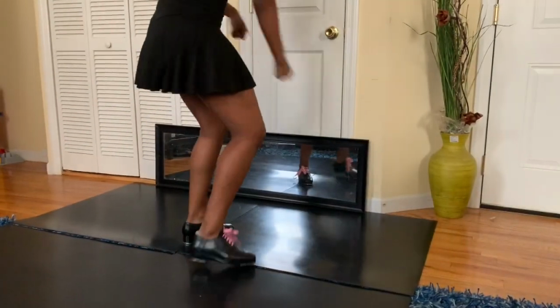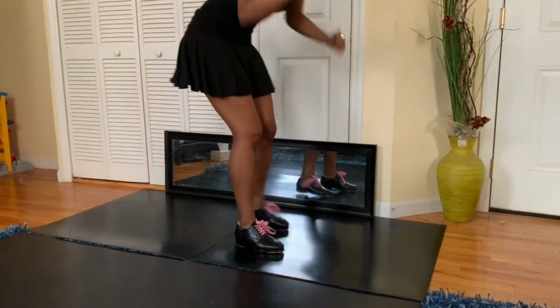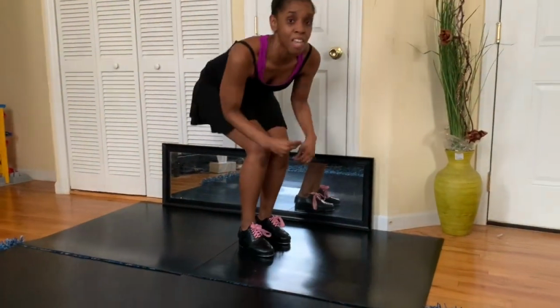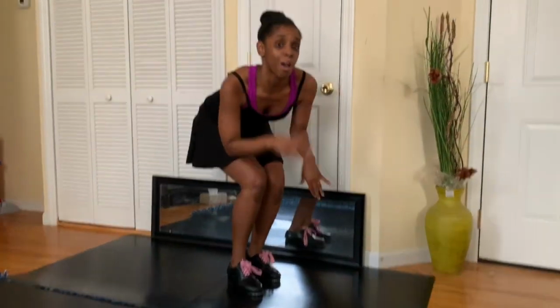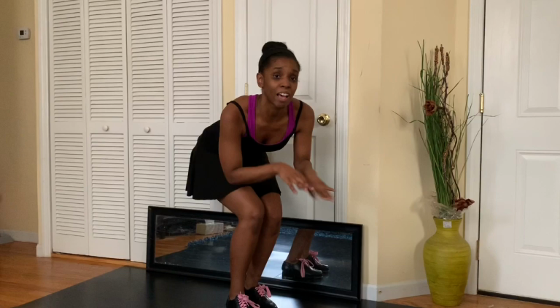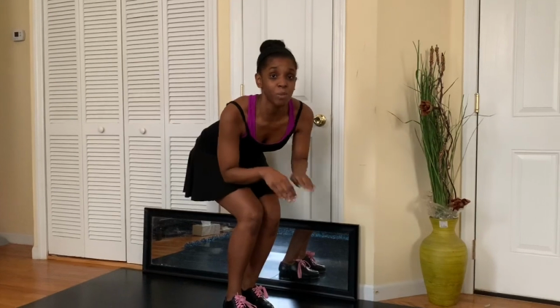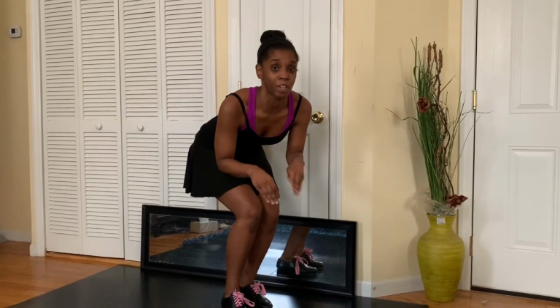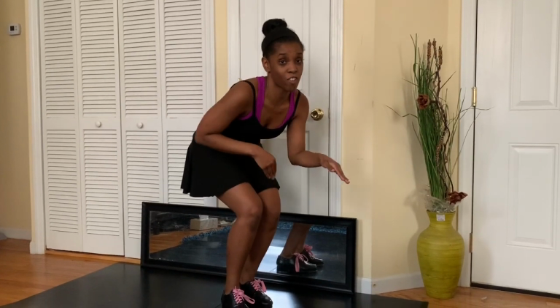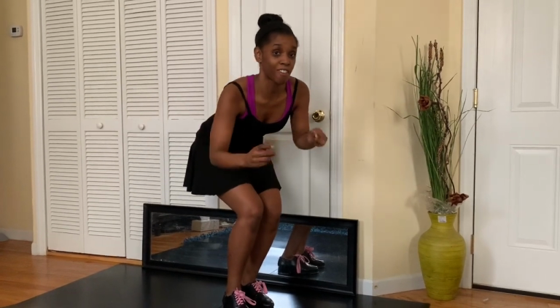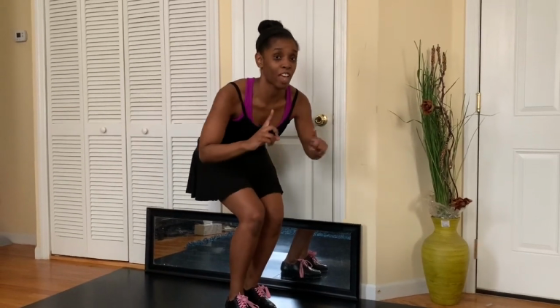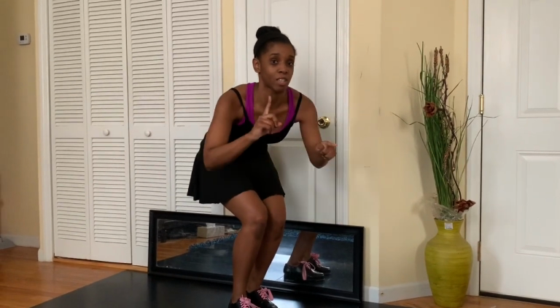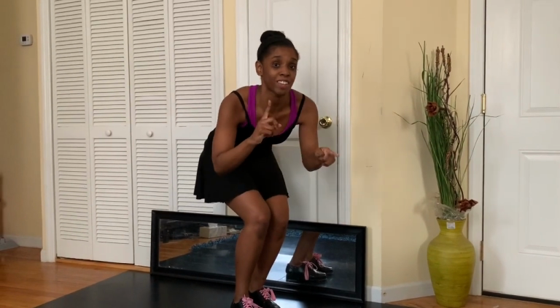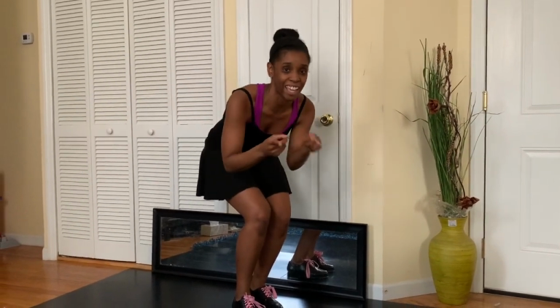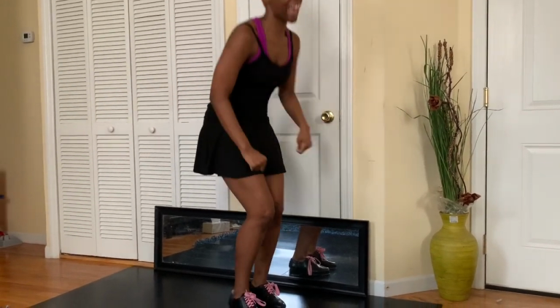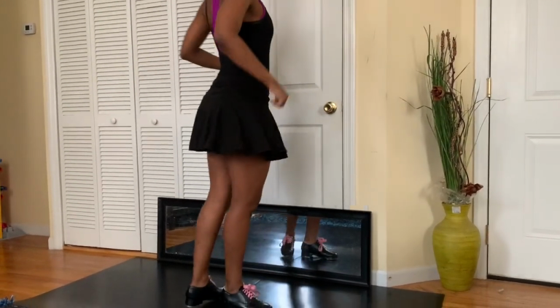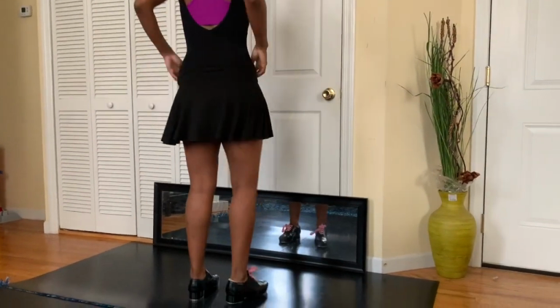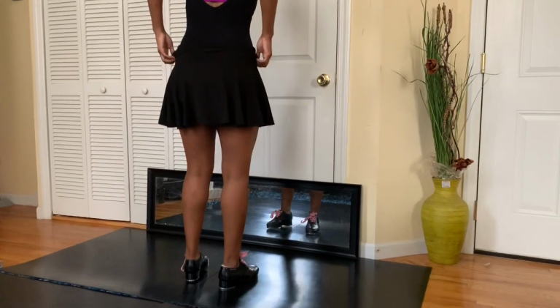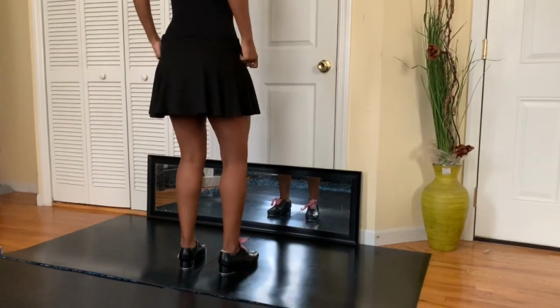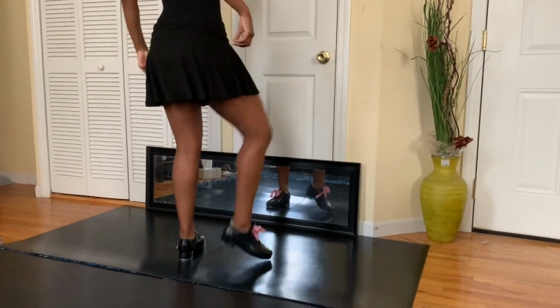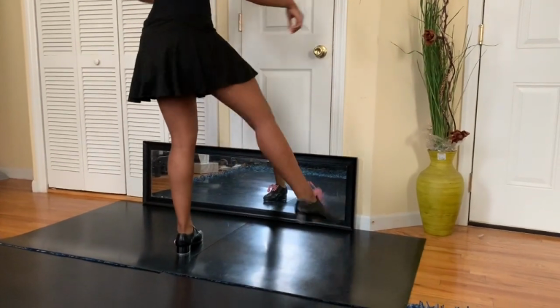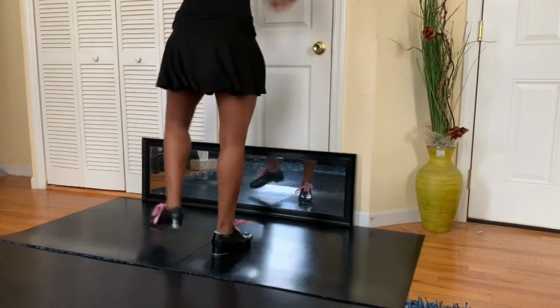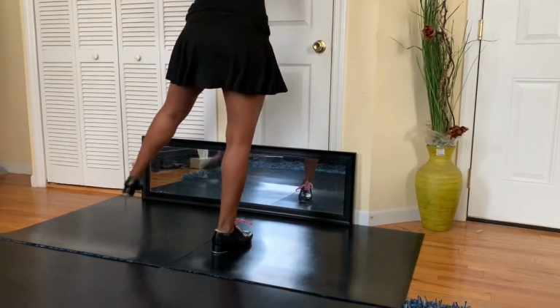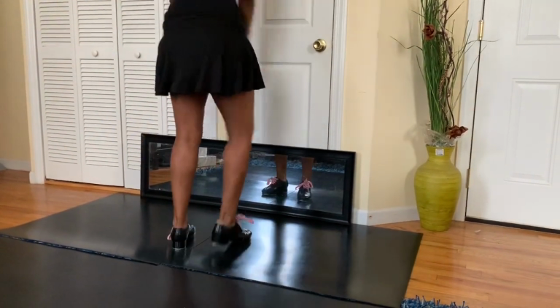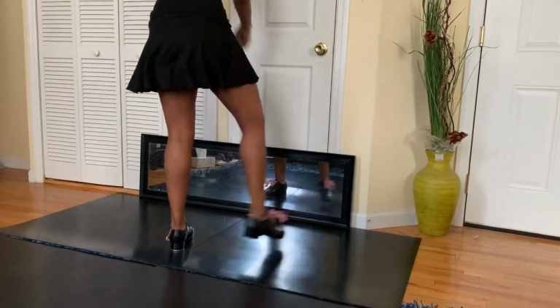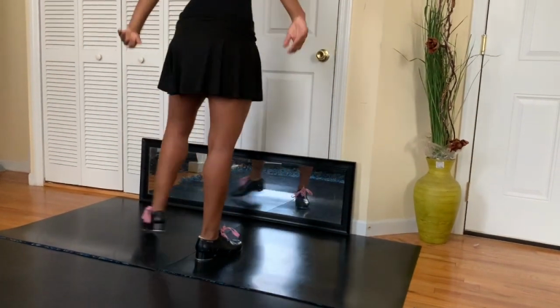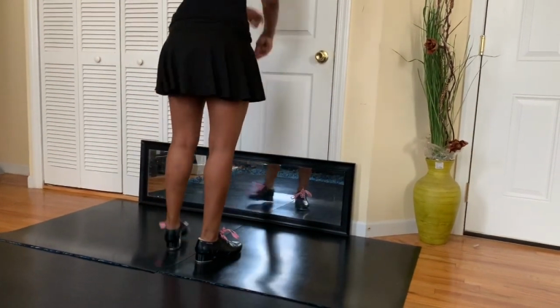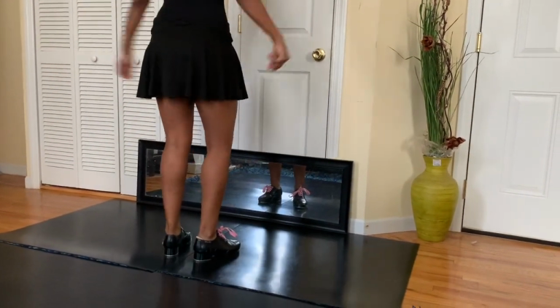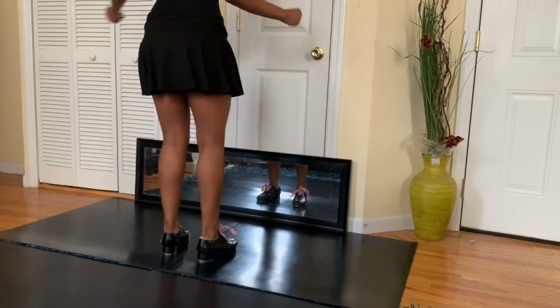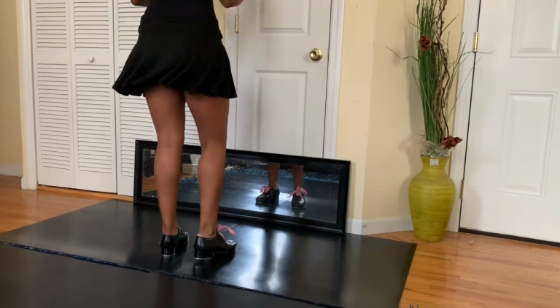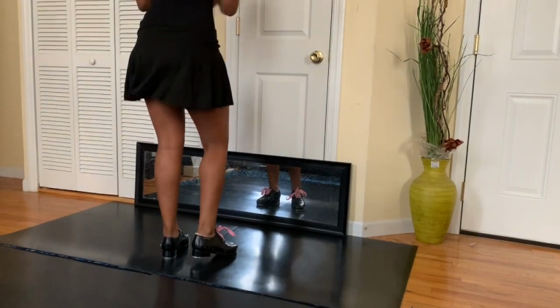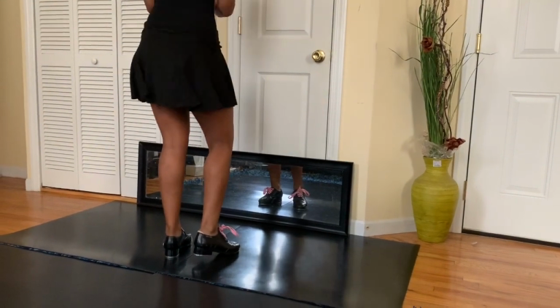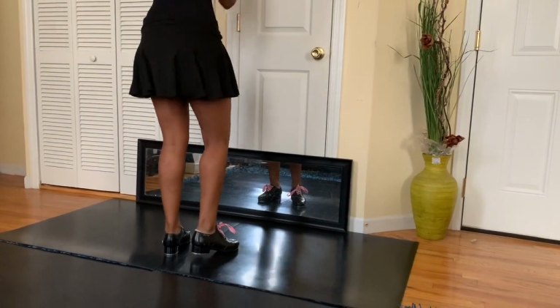Let's try it with music. We're going to do this: a 1, a 2, a 3, a 4, a 5, a 6, a 7, a 8. Here we go — take it out, here we go. 5, 6, 7, 8. A 1, a 2, a 3, a 4, a 5, a 6, a 7, a 8.